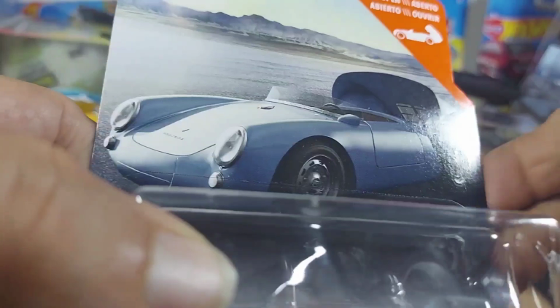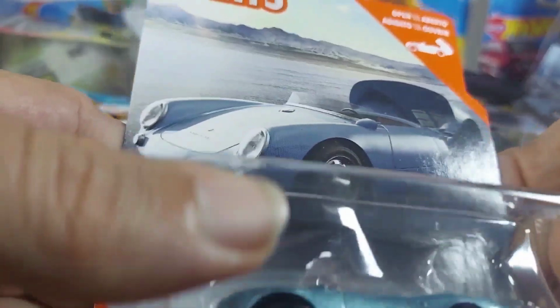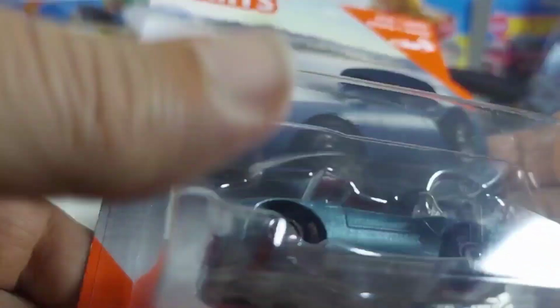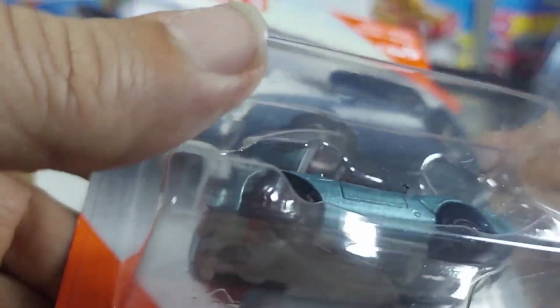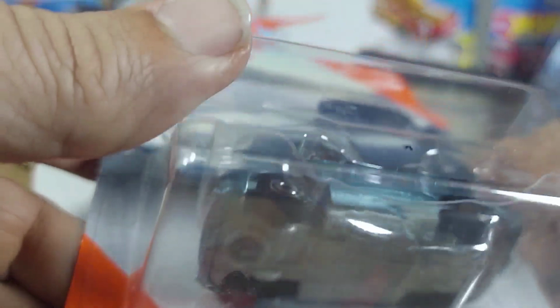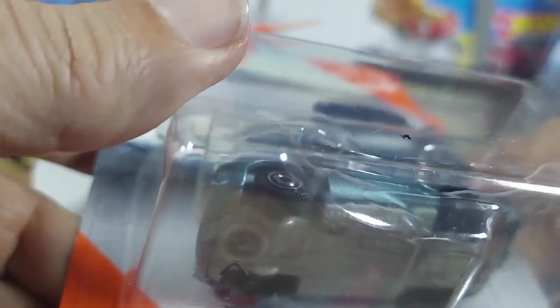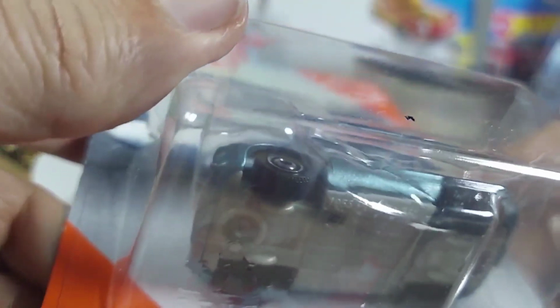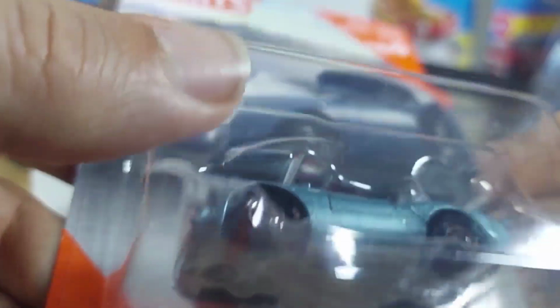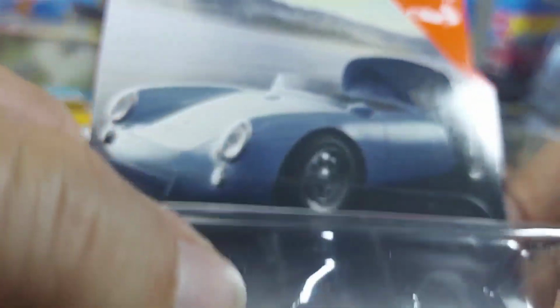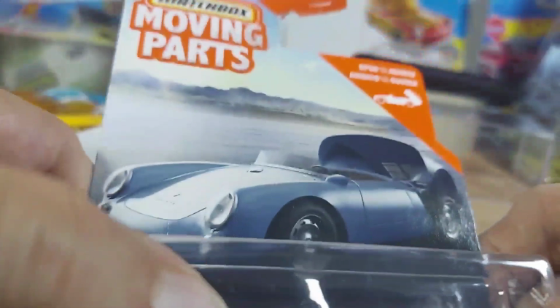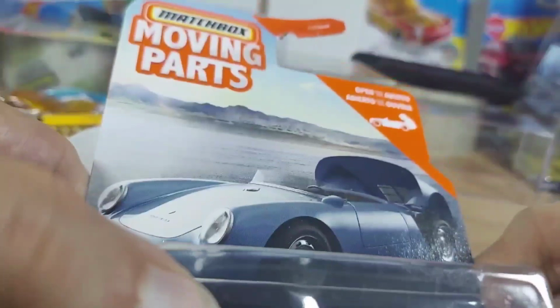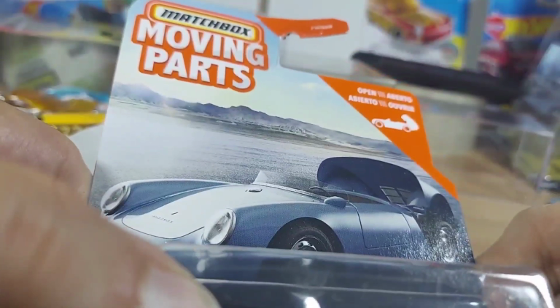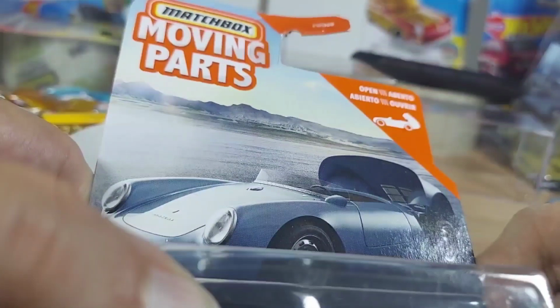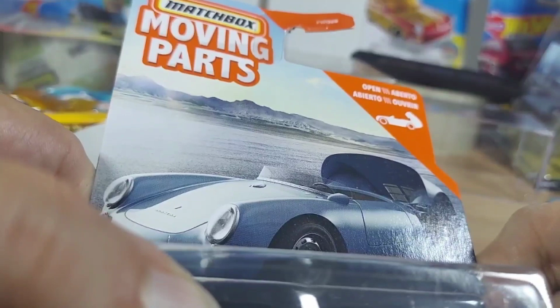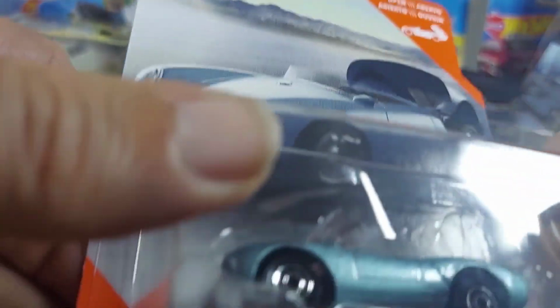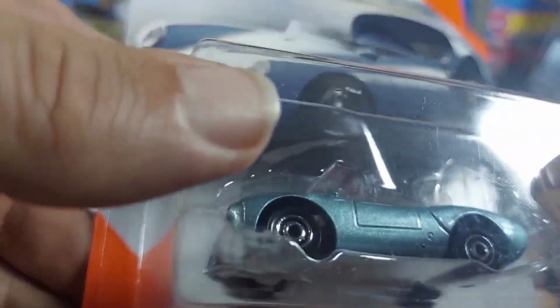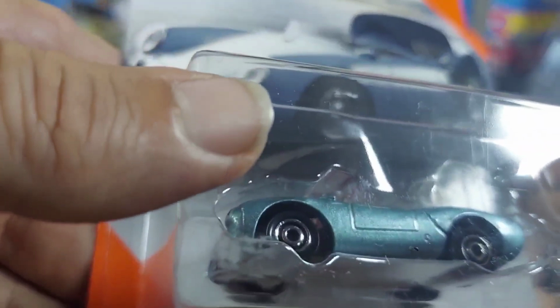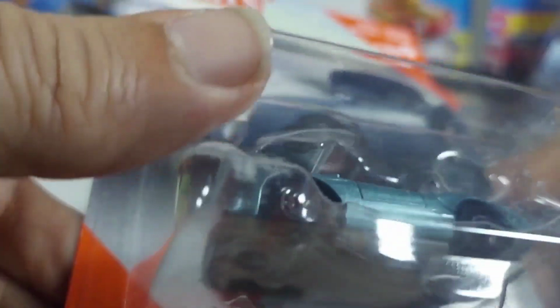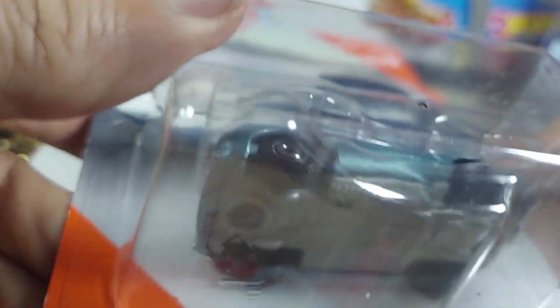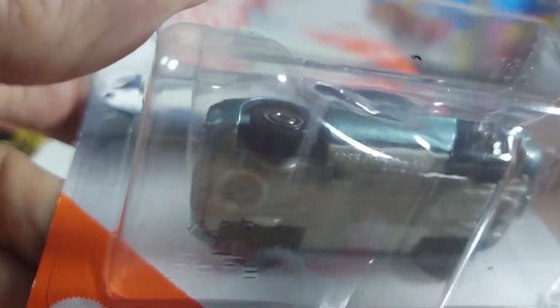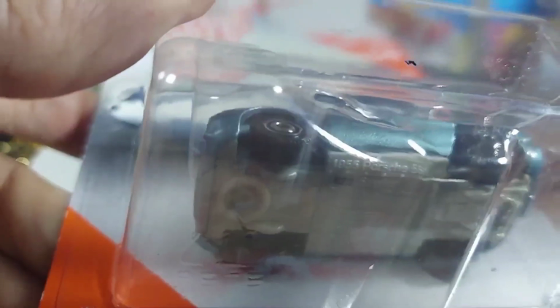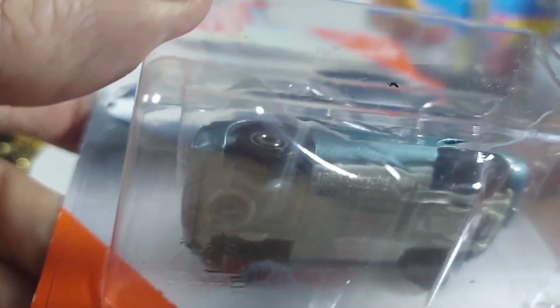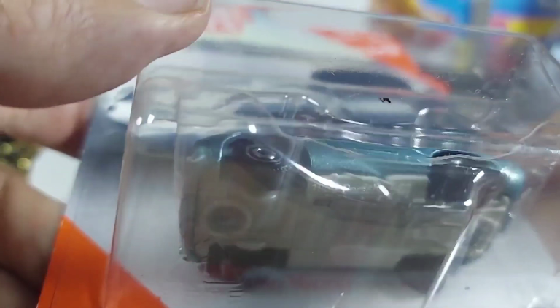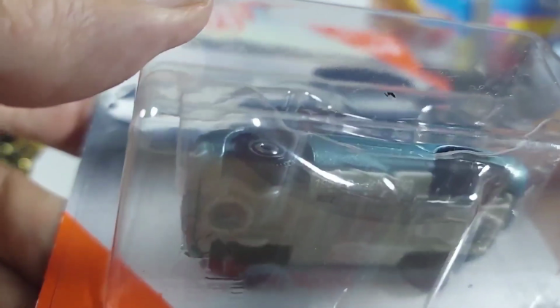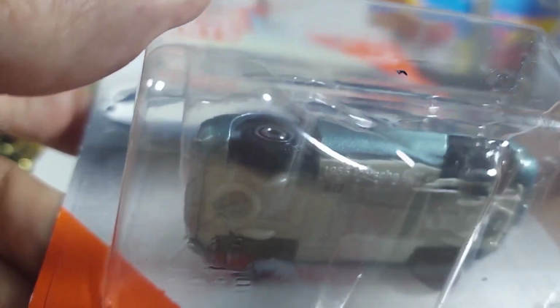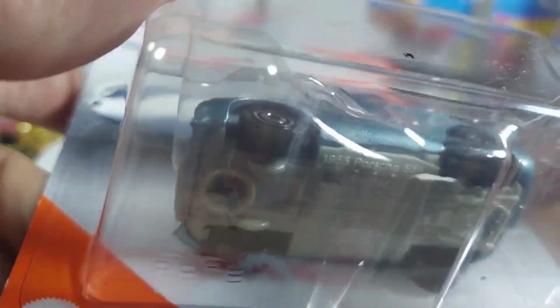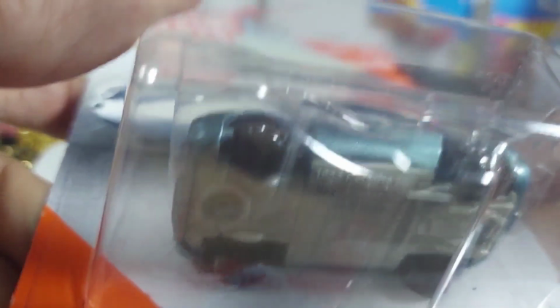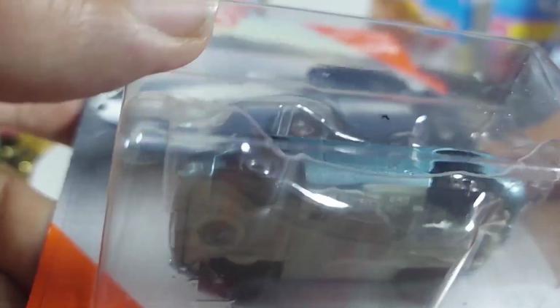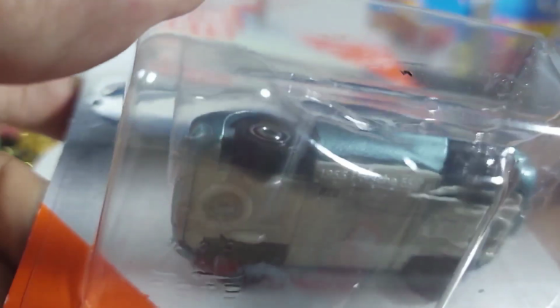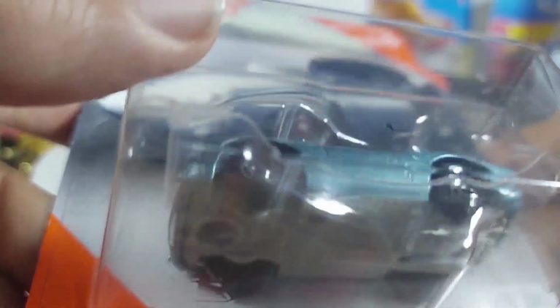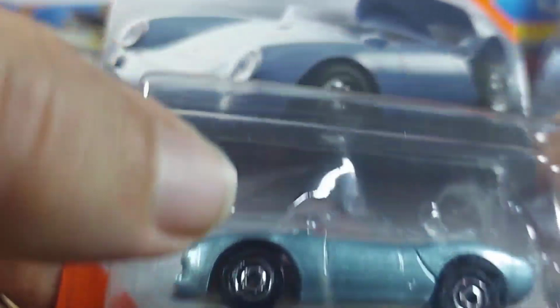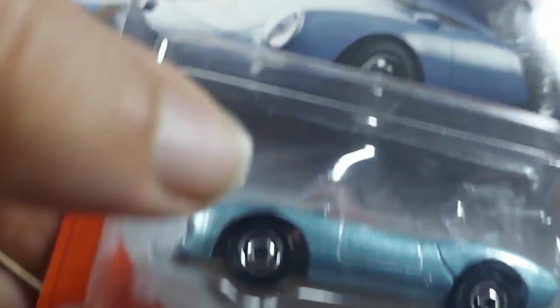What's up guys? Welcome to the show. Today we have Matchbox Moving Parts and we have a 1955 Porsche 550 Spyder.